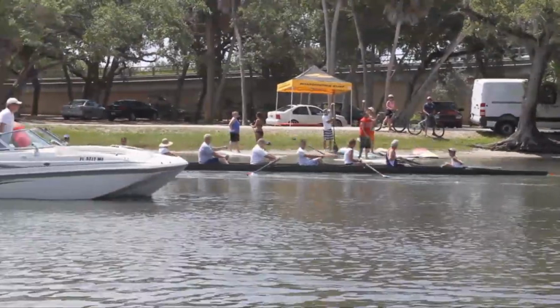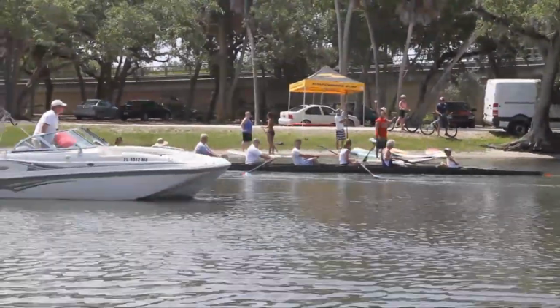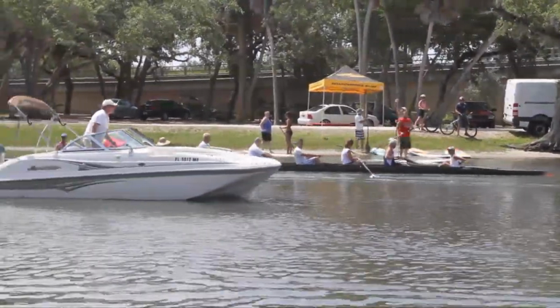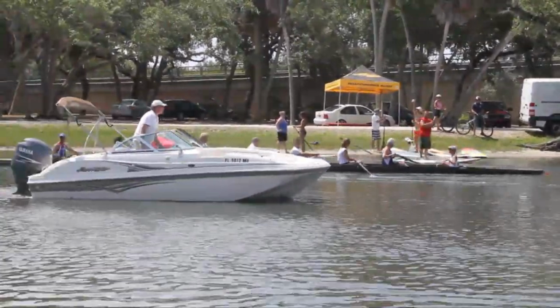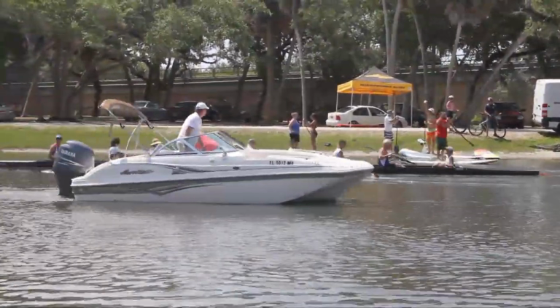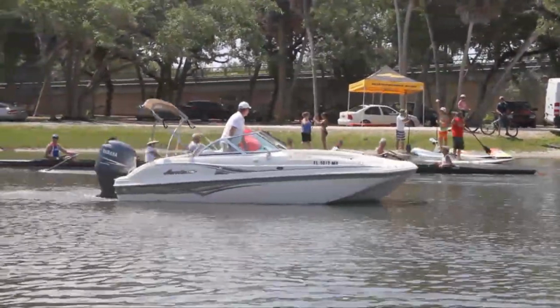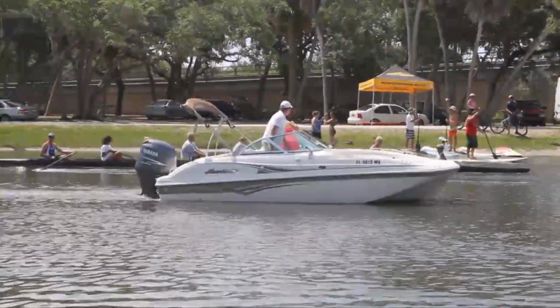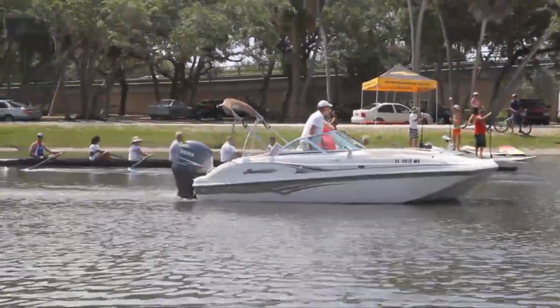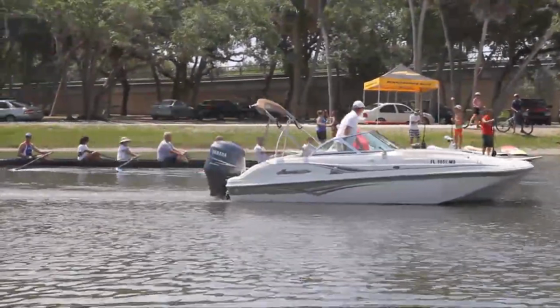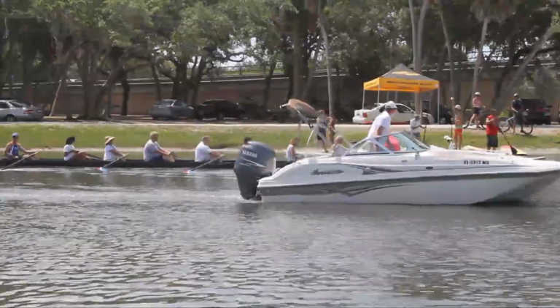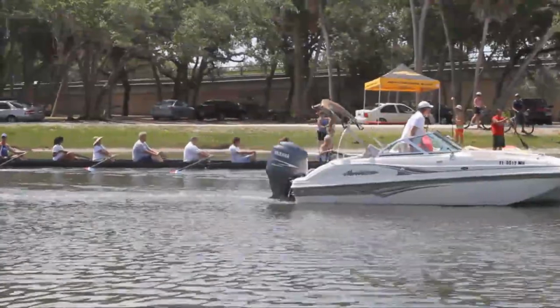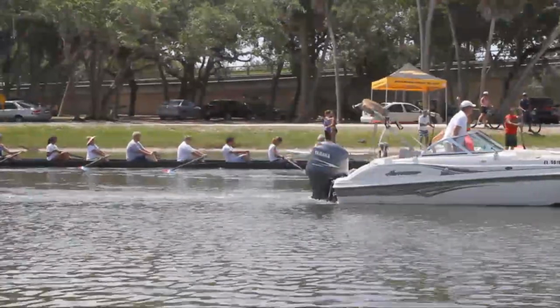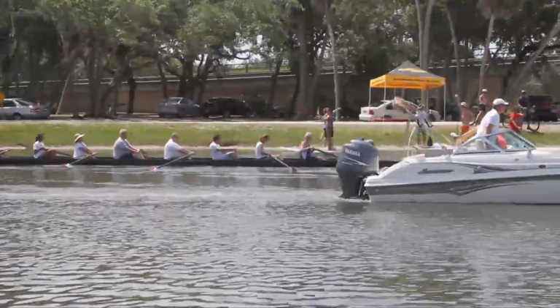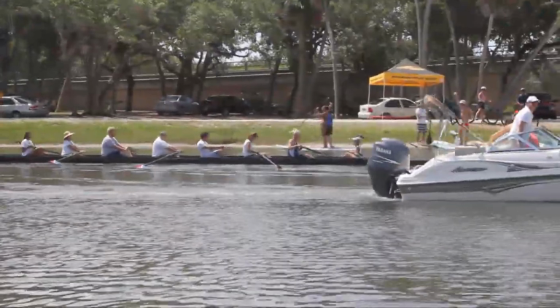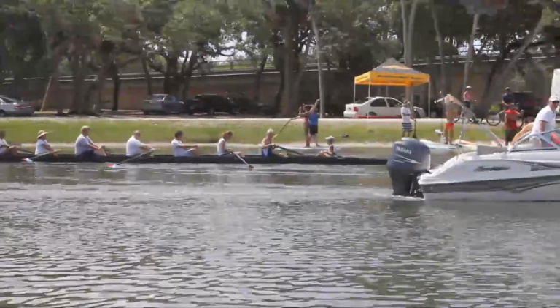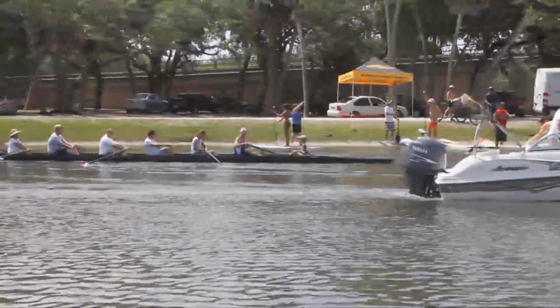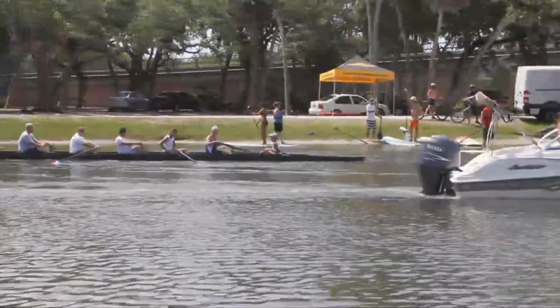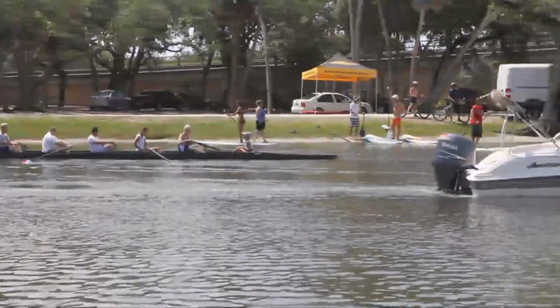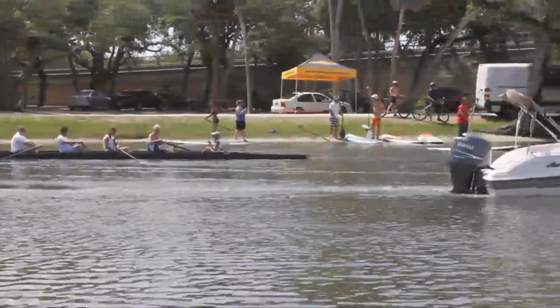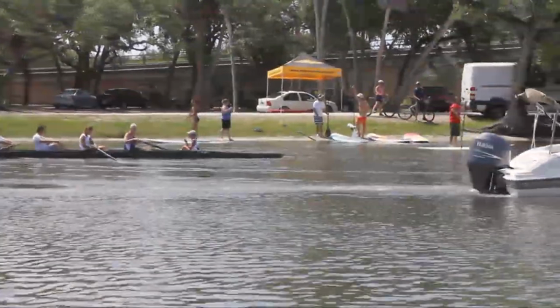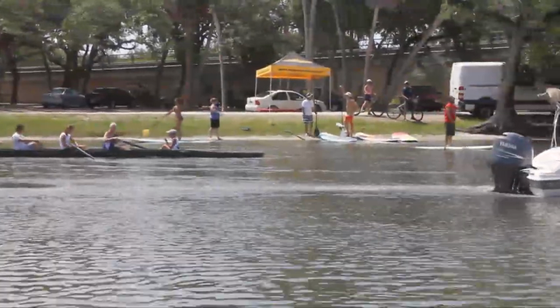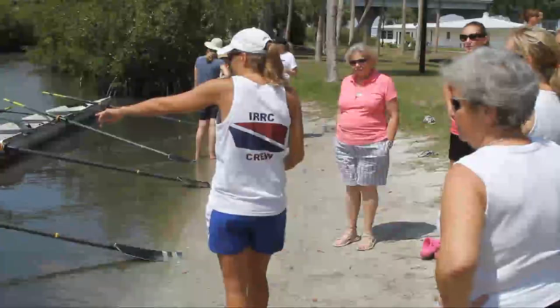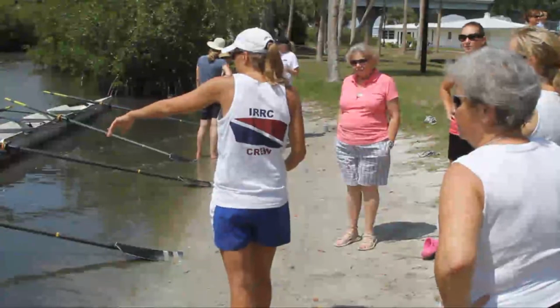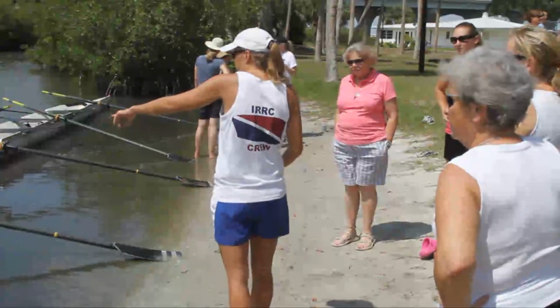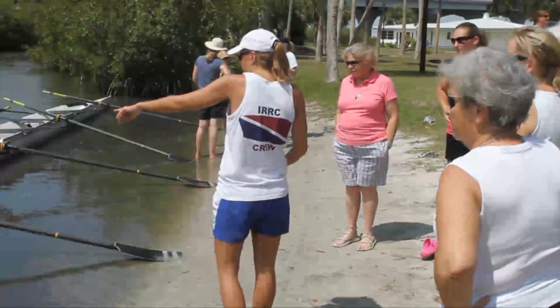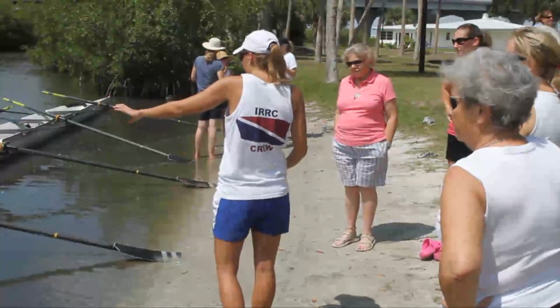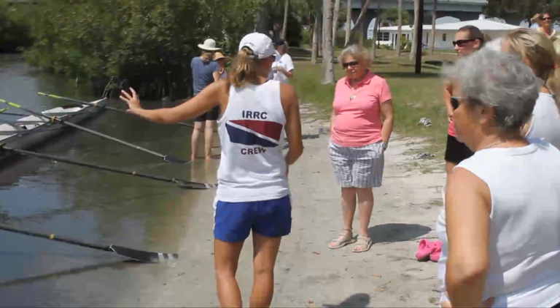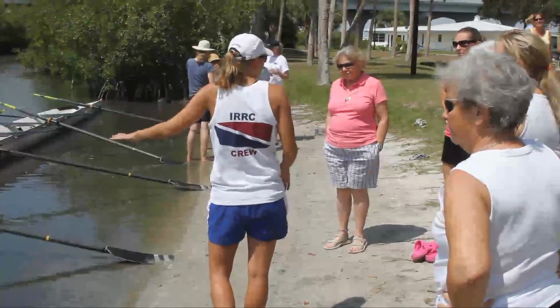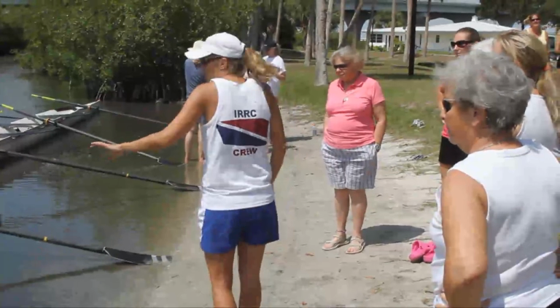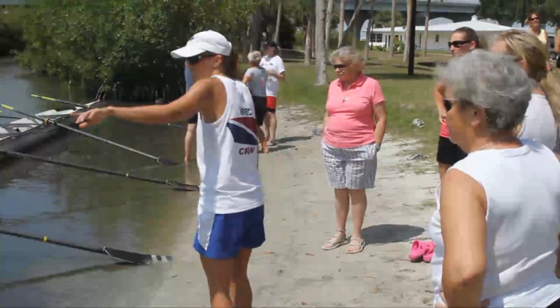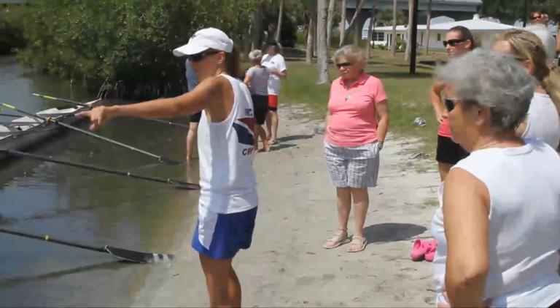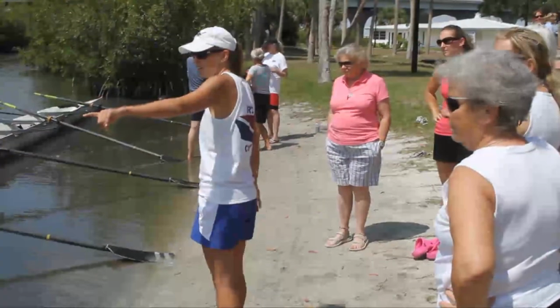We have the stern, we have the bow — always find the bow ball, that's the bow of the boat. Seats run from 8 to 1, so we have 8 with Jam here today. She is one of our builders. Shotzi is going to be our coxswain.